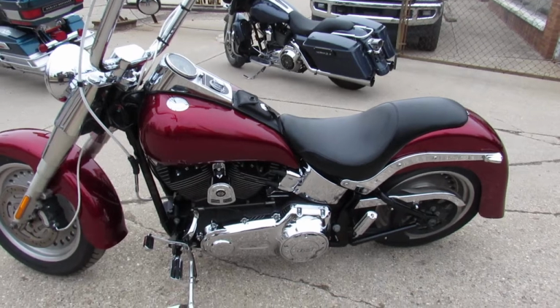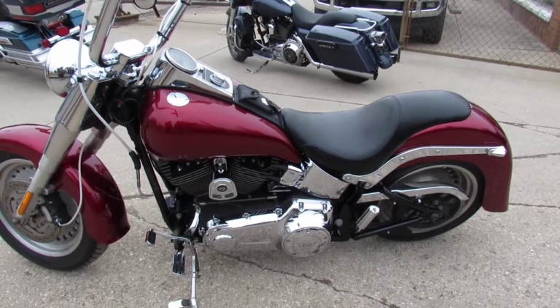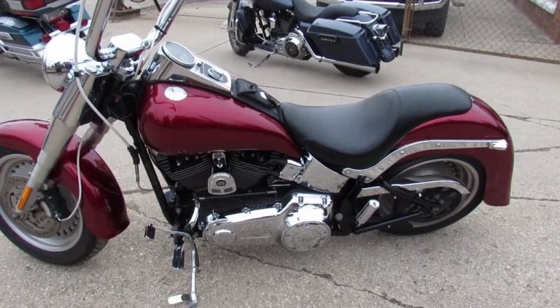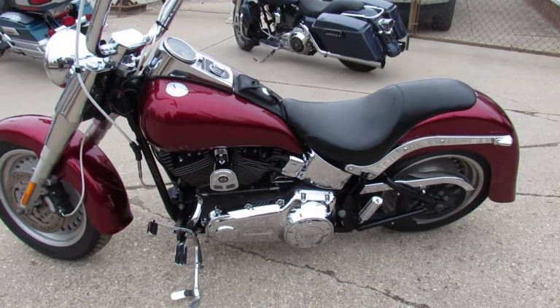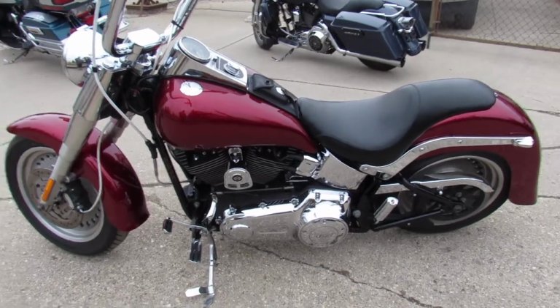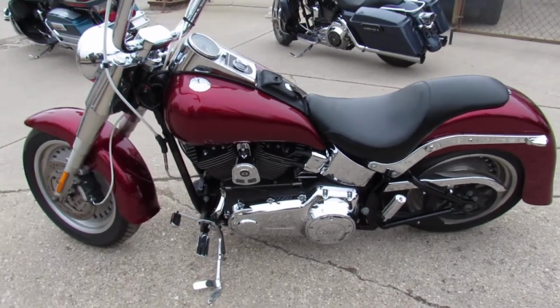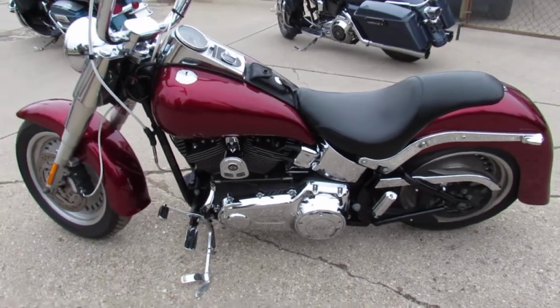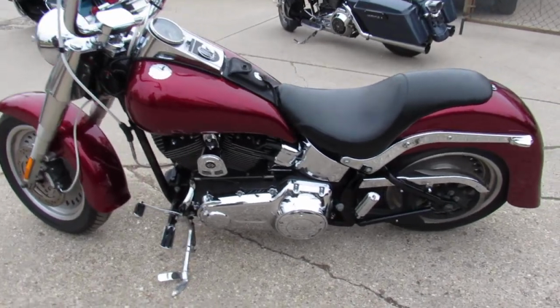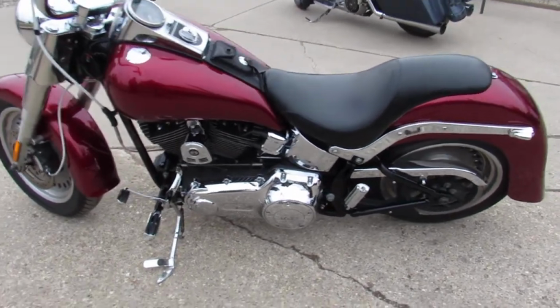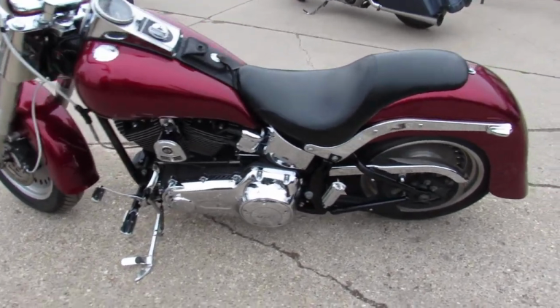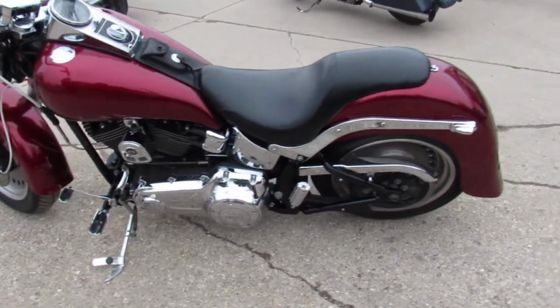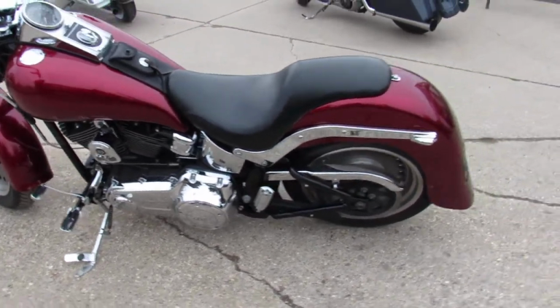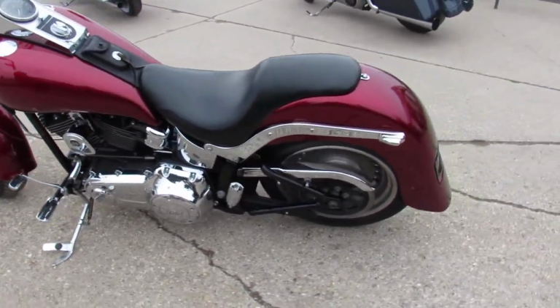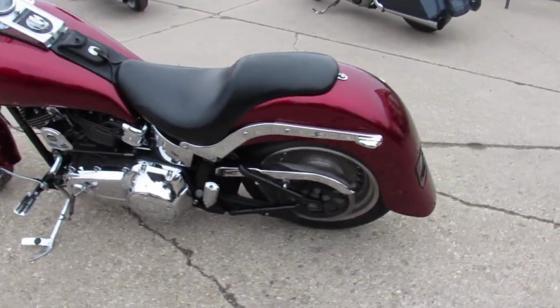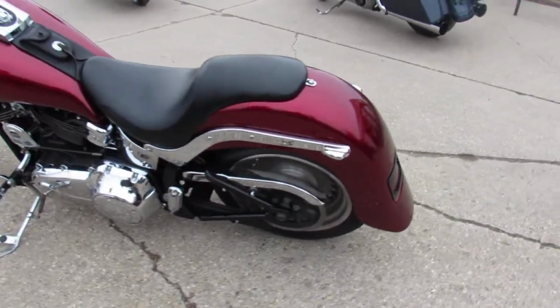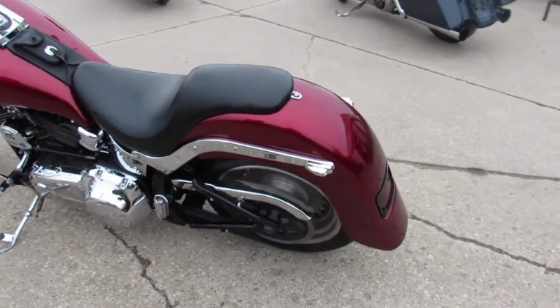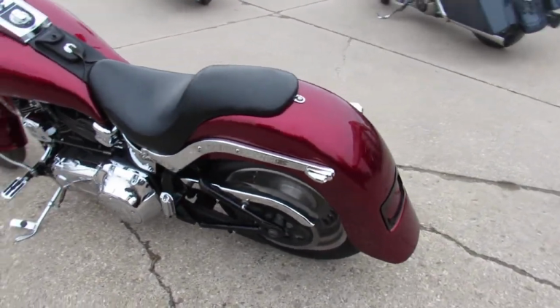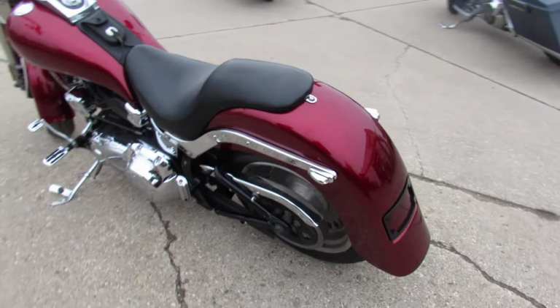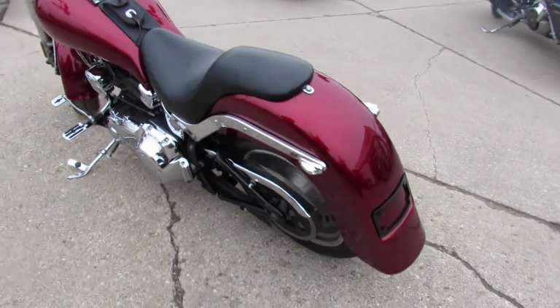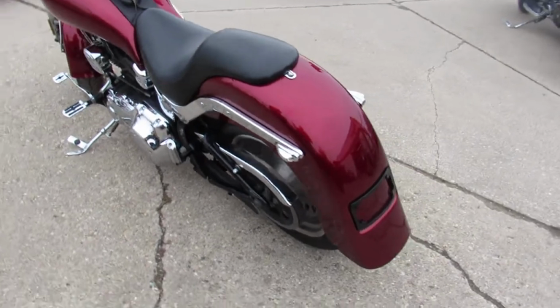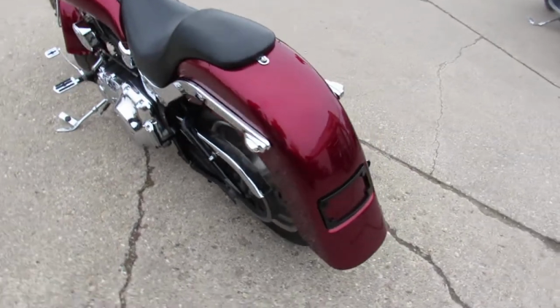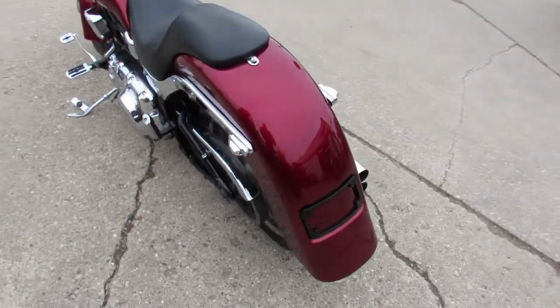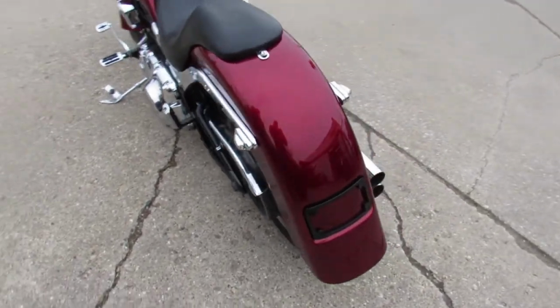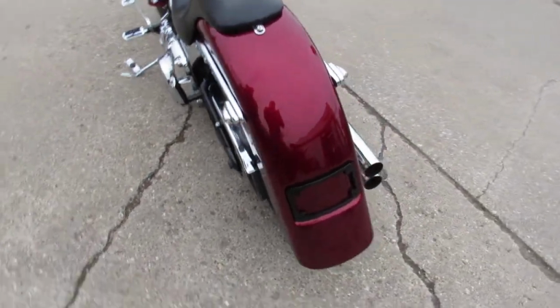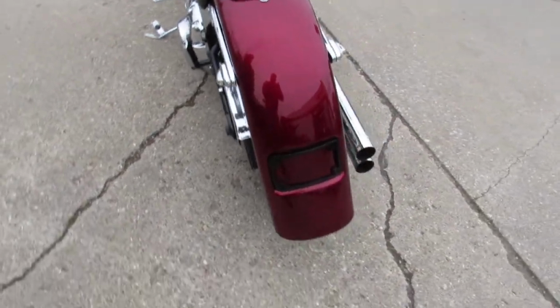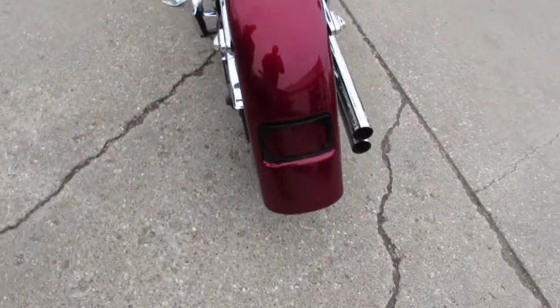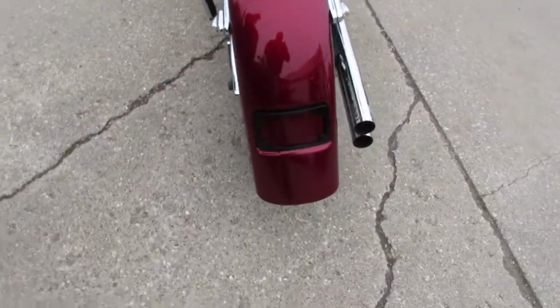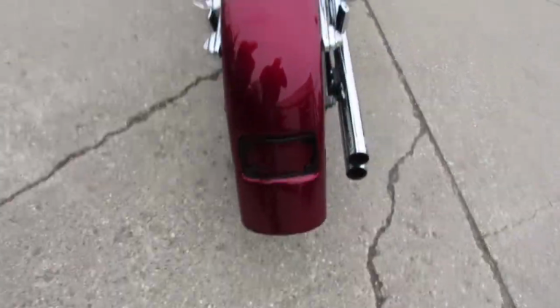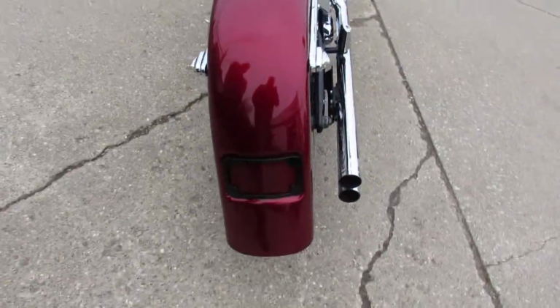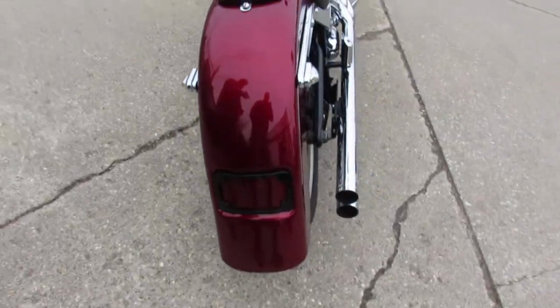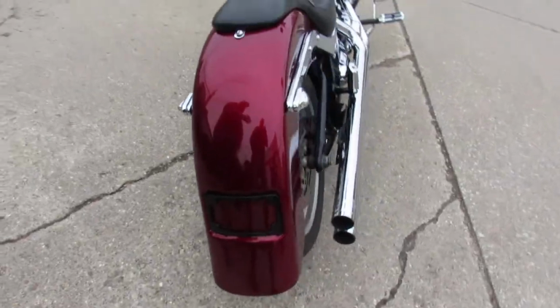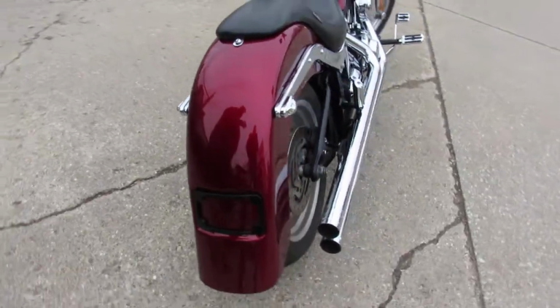Hey guys, ApprovalPowerSports.com here doing some videos on some Harleys that just hit the showroom. Over 350 pre-owned Harleys, all under one roof.